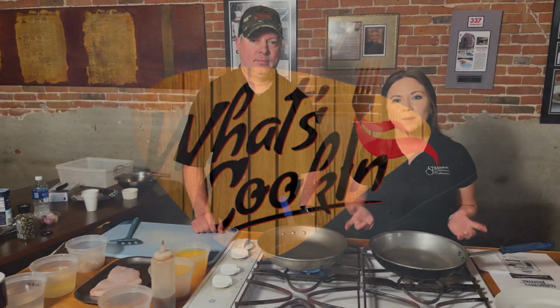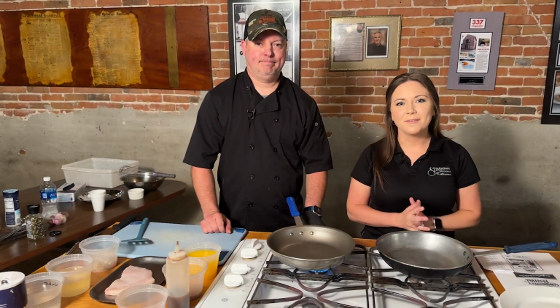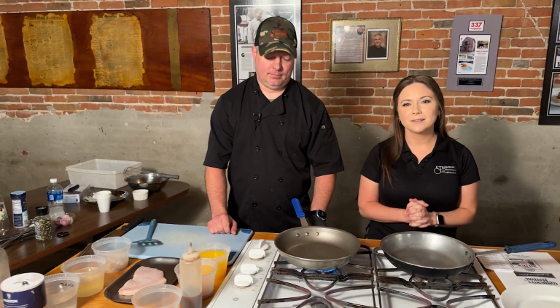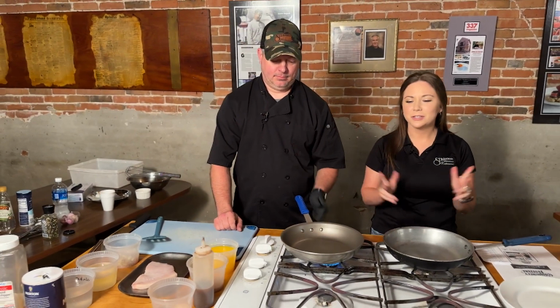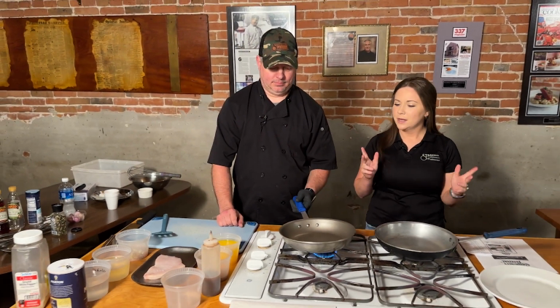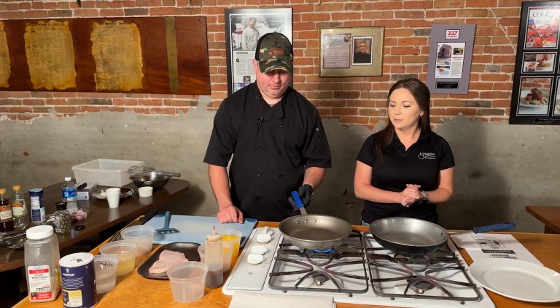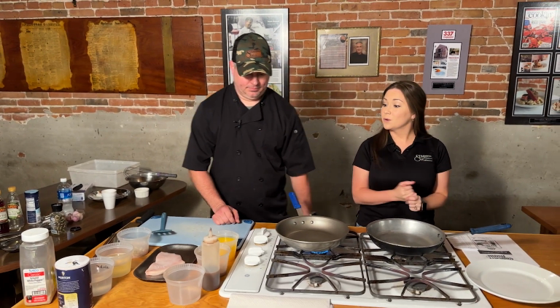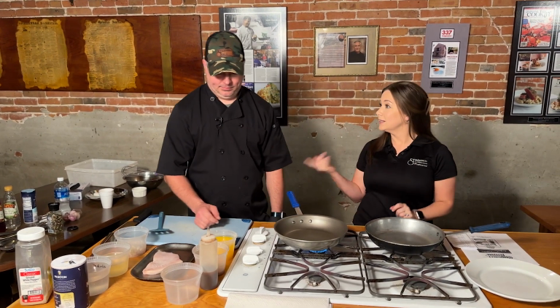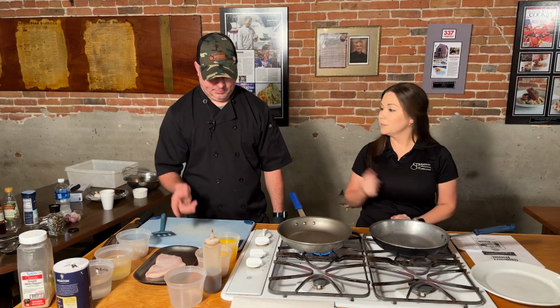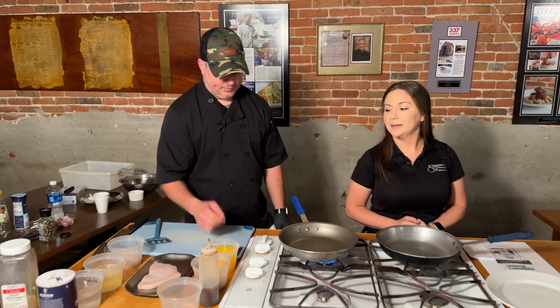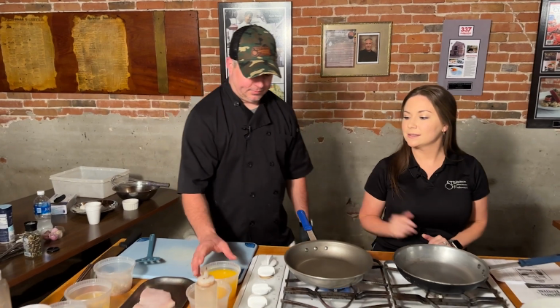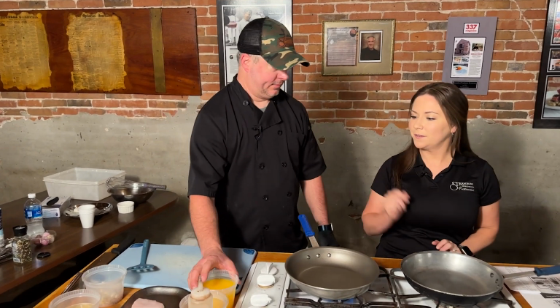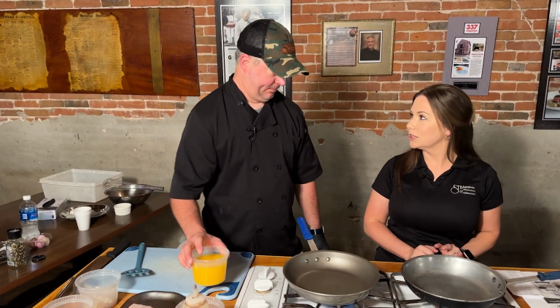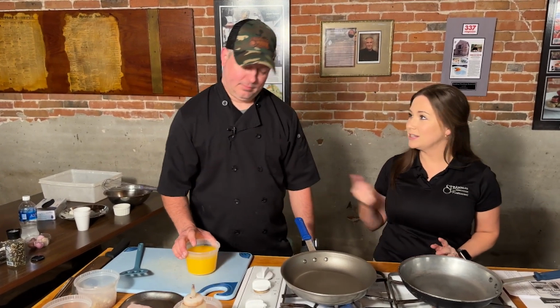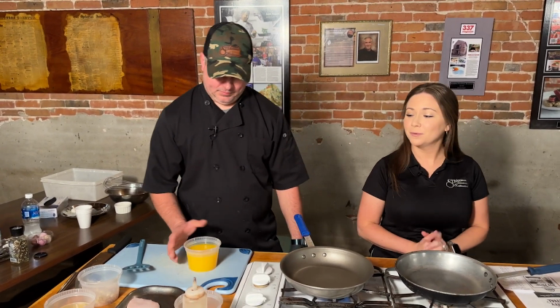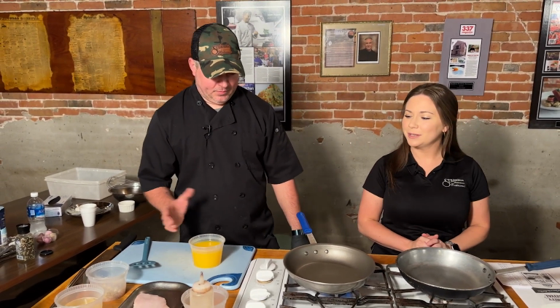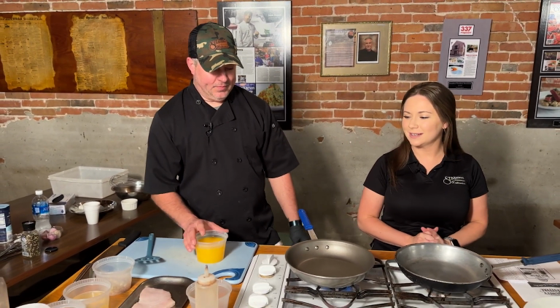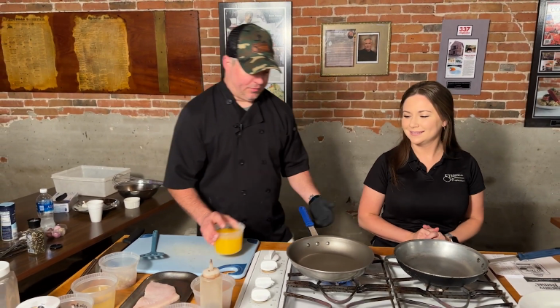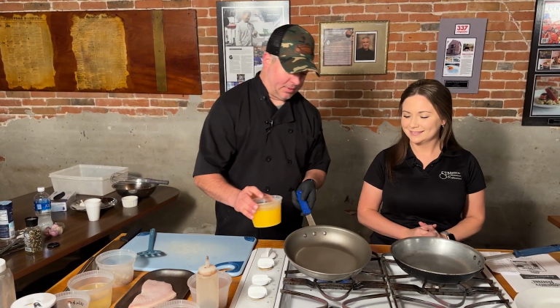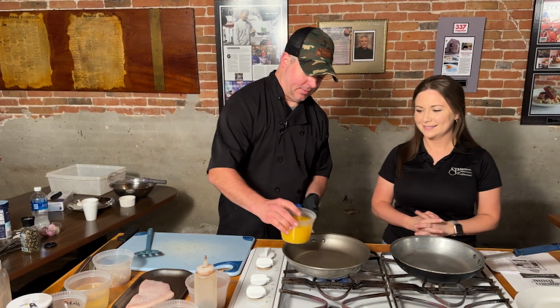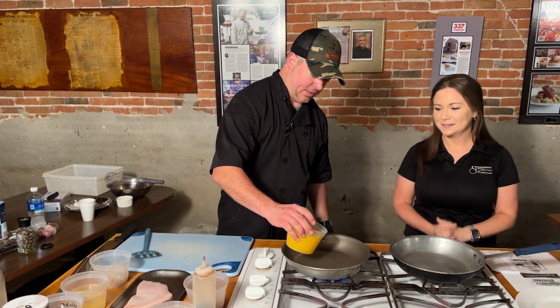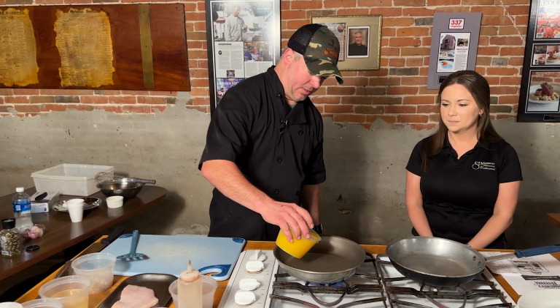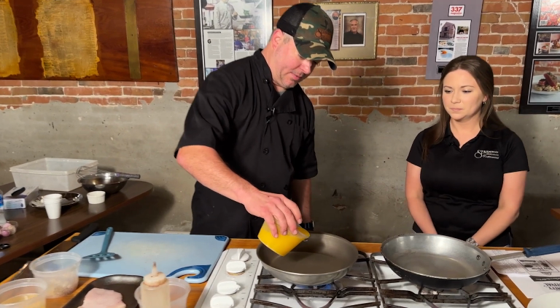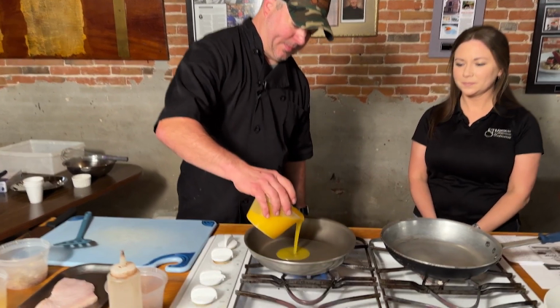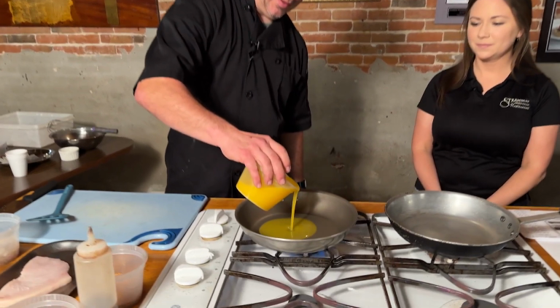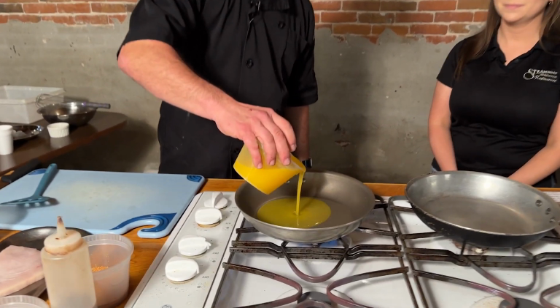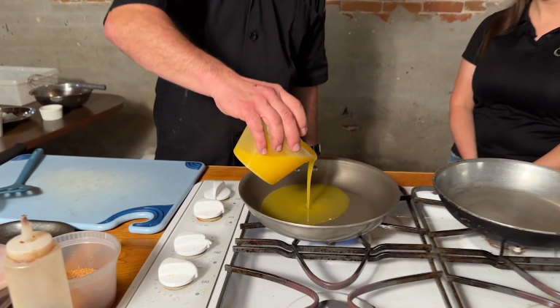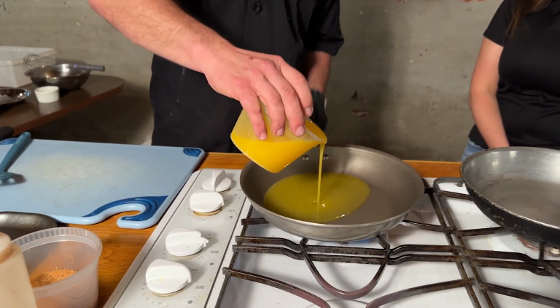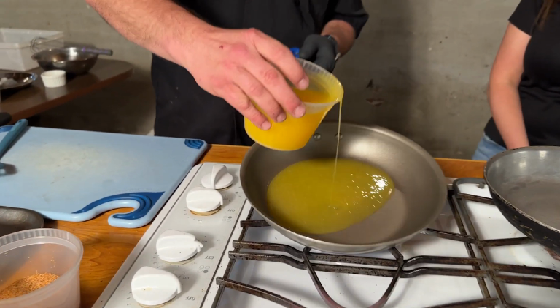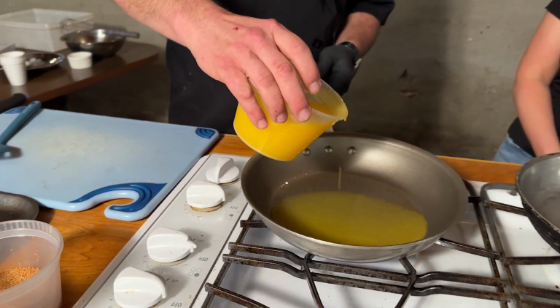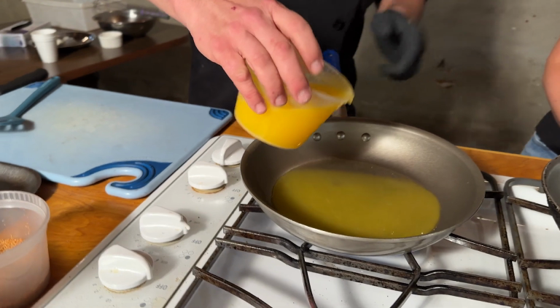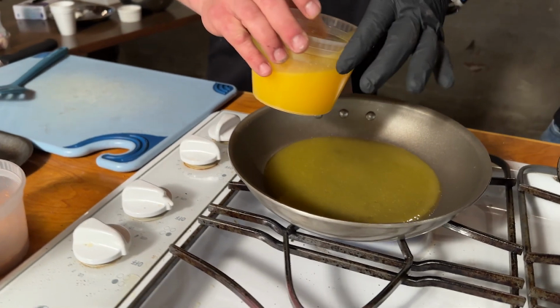Welcome back everybody to the What's Cooking Show. Jason's going to get started prepping his fish. Why don't you tell everybody what you're going to be cooking today. Okay, first I'm going to take my little melted butter and put some in this pan. We're pan searing this fish today.